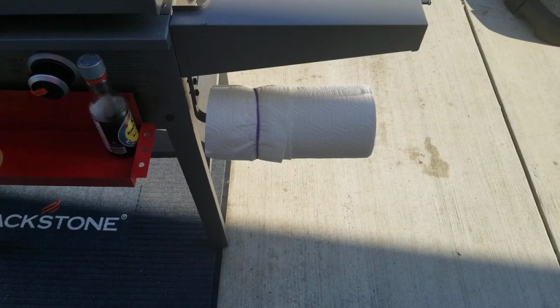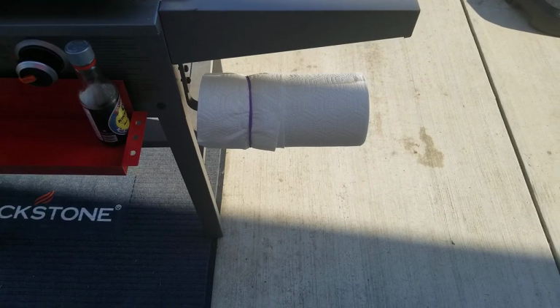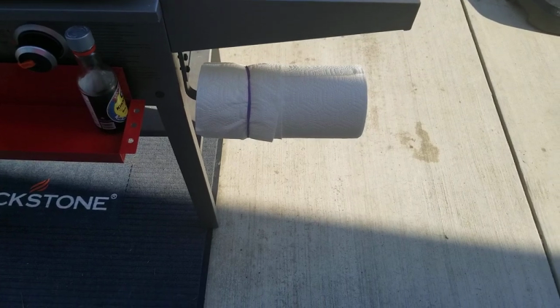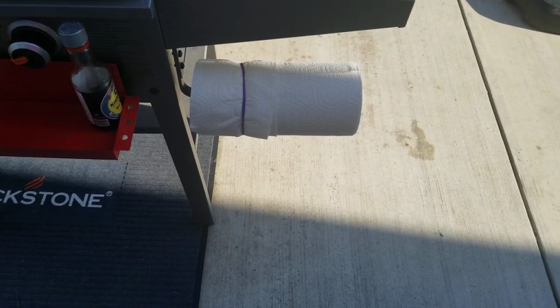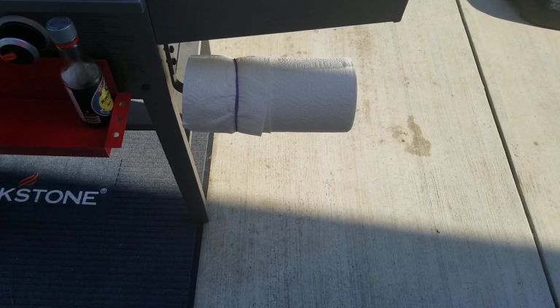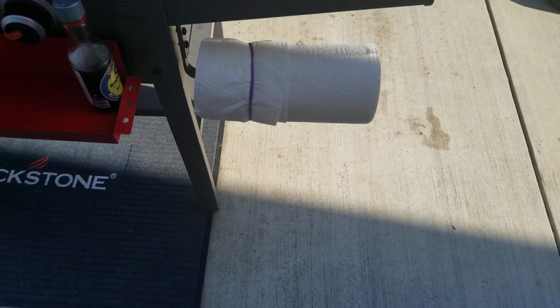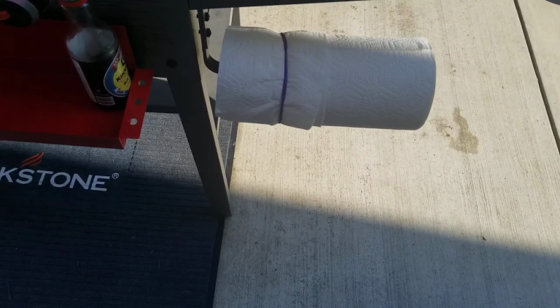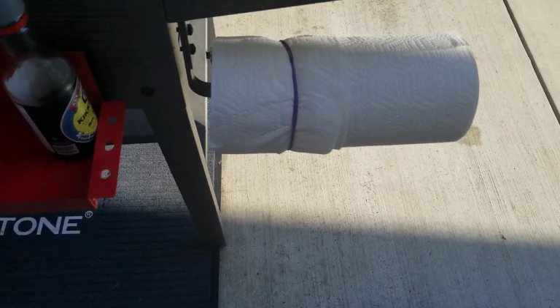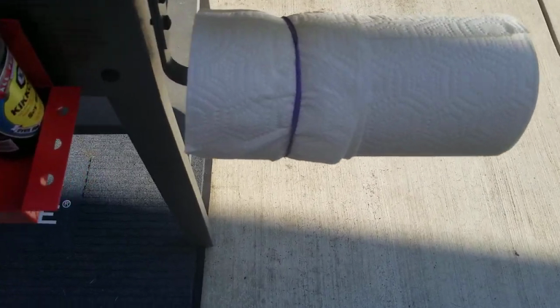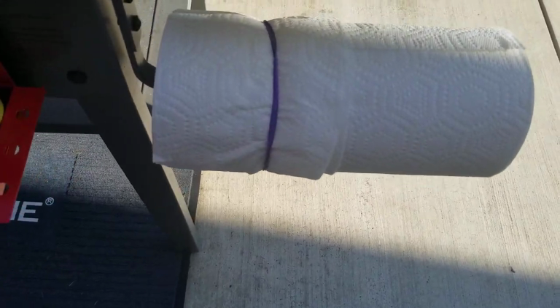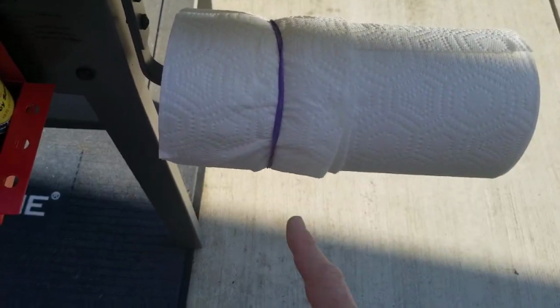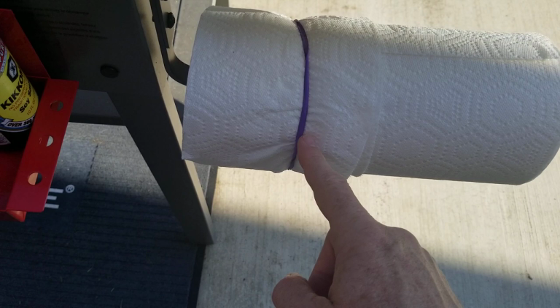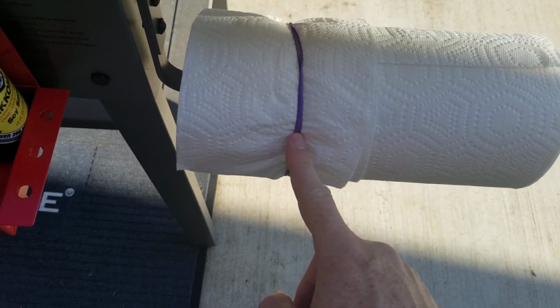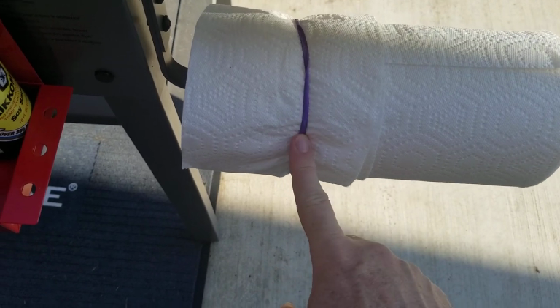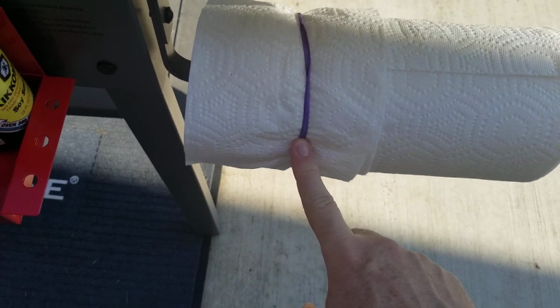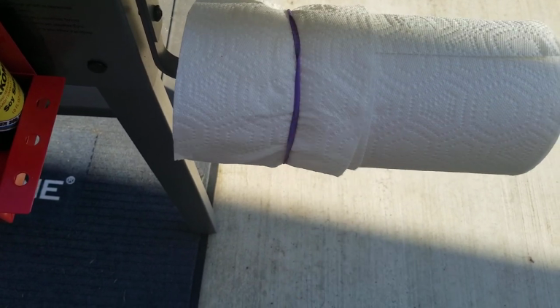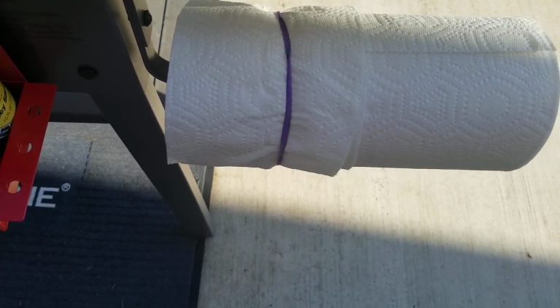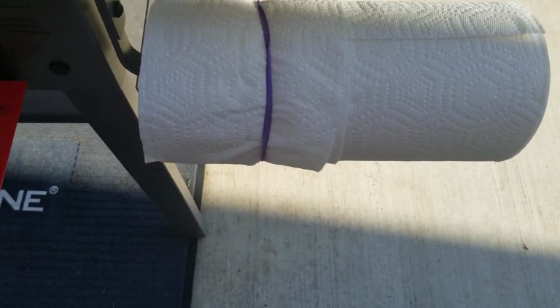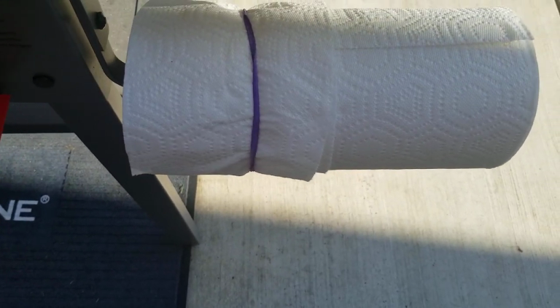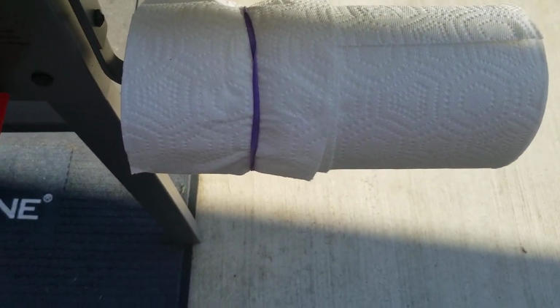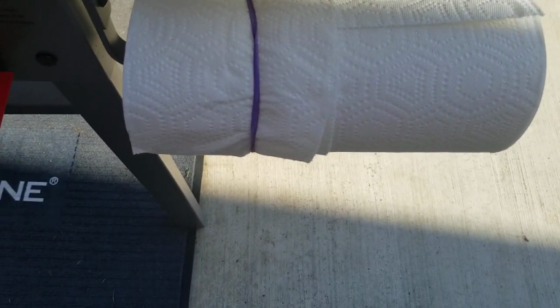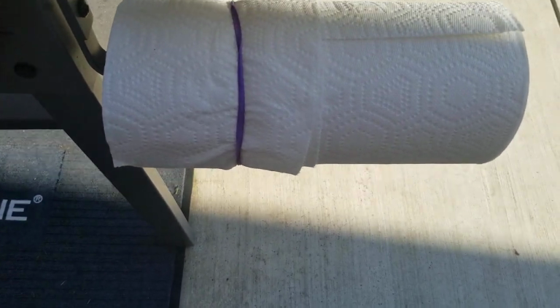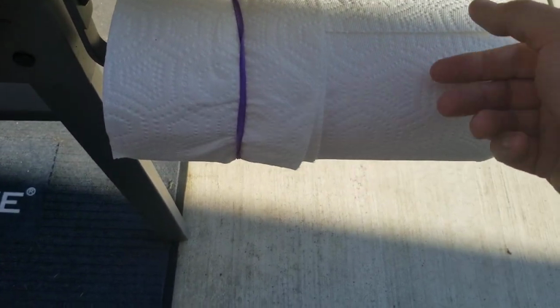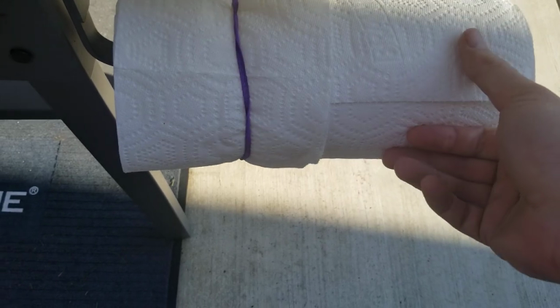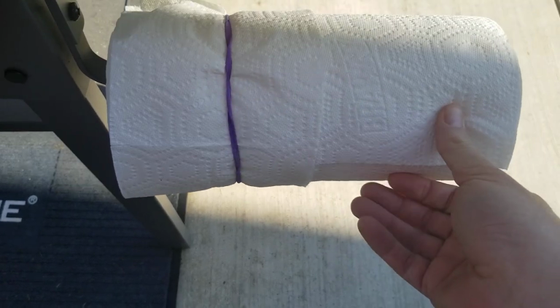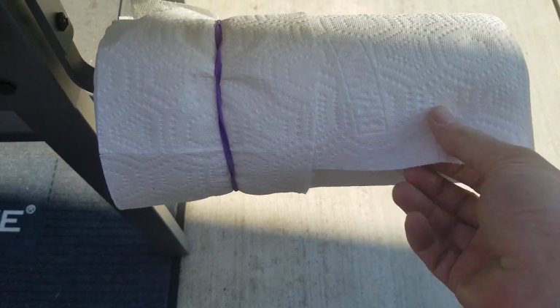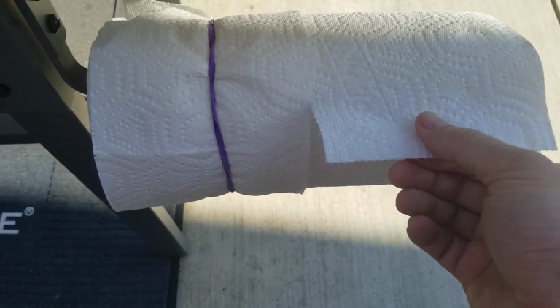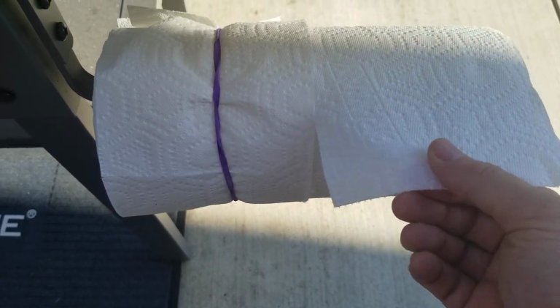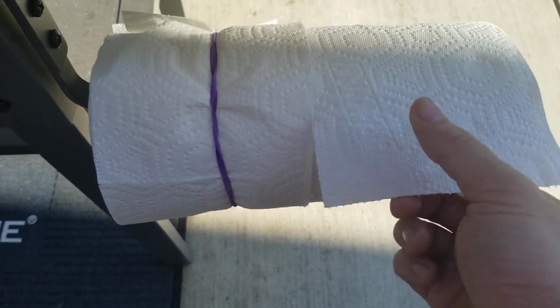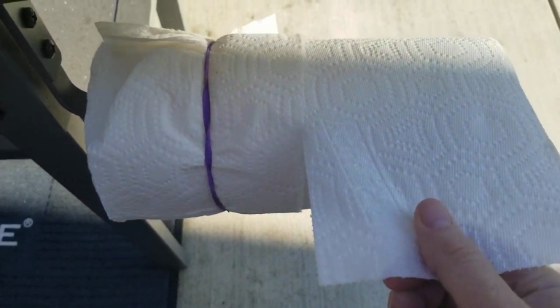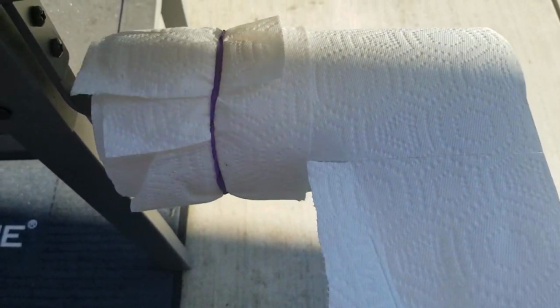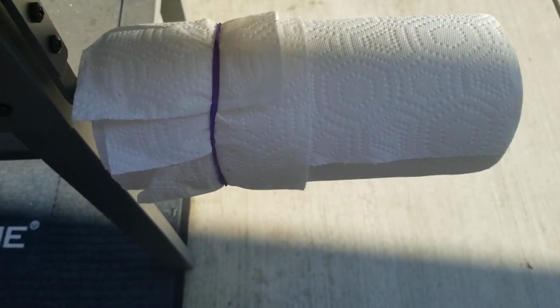Alright guys, here is a paper towel hack for you. It's pretty awesome. You put the rubber band around this side, and if you buy the Bounty paper towels that actually cut up in quarters, then you can take your other side and just pull it right off like normal.